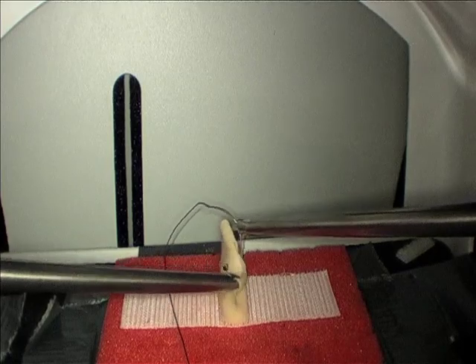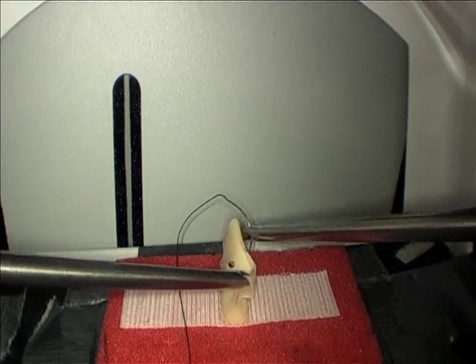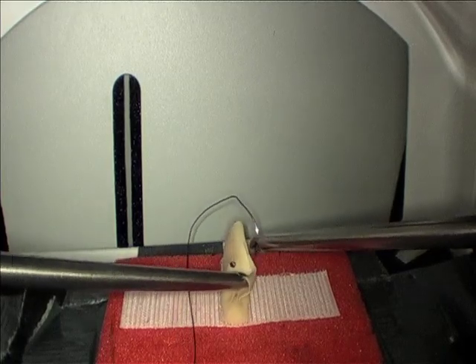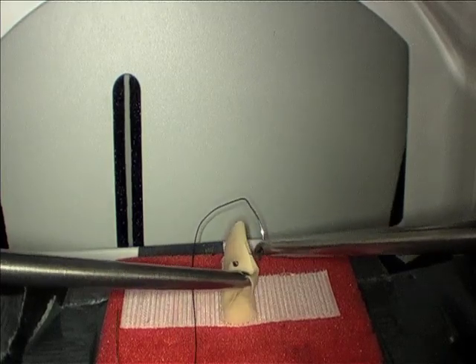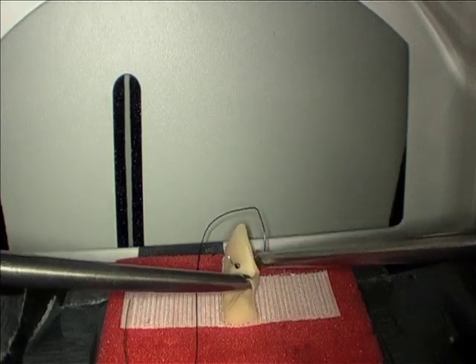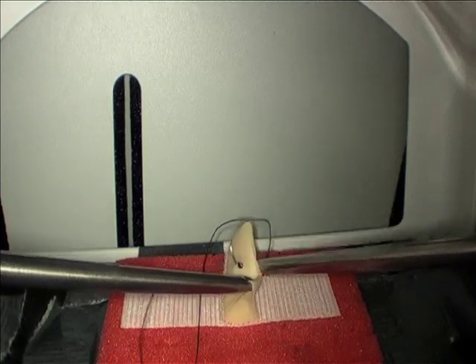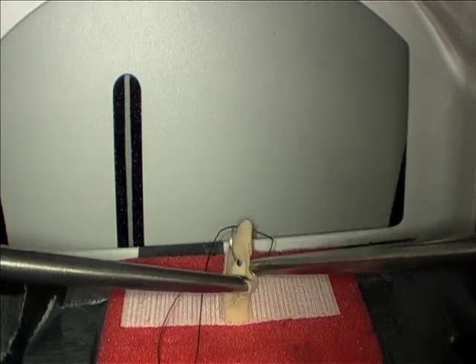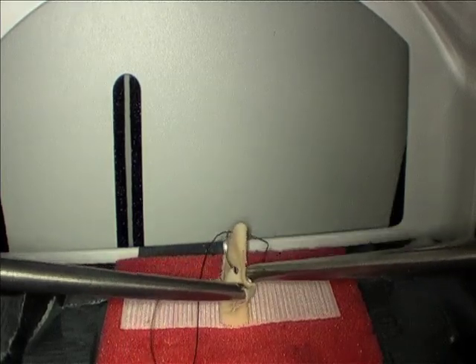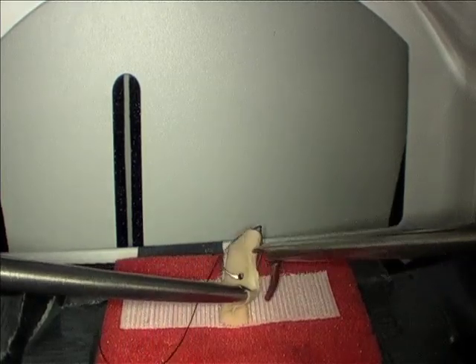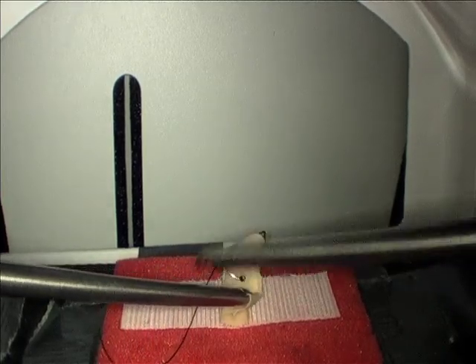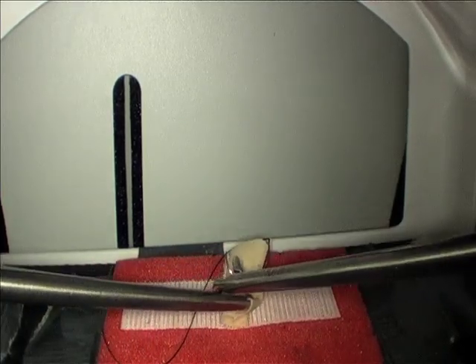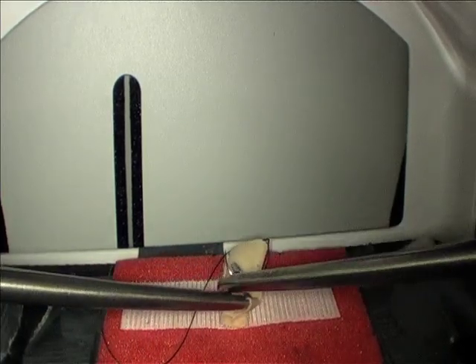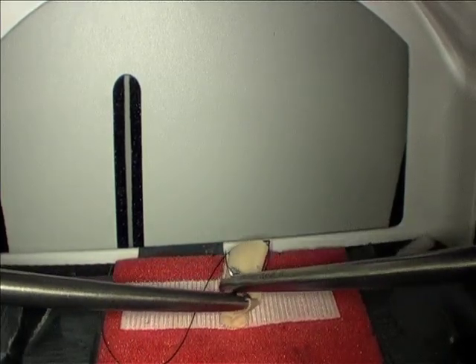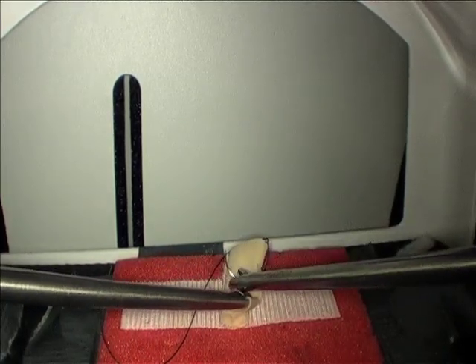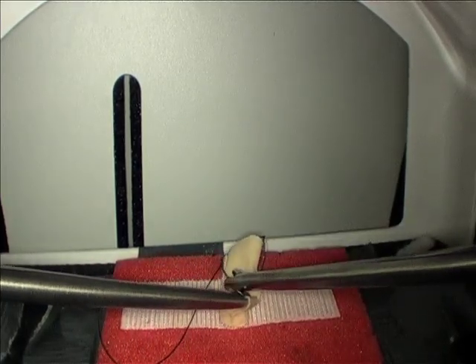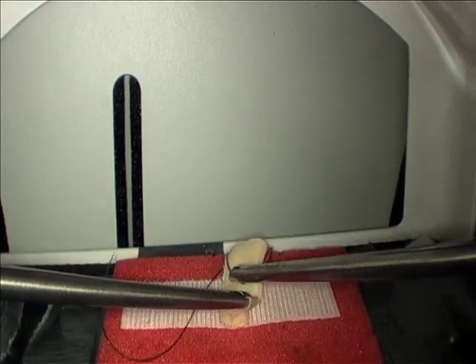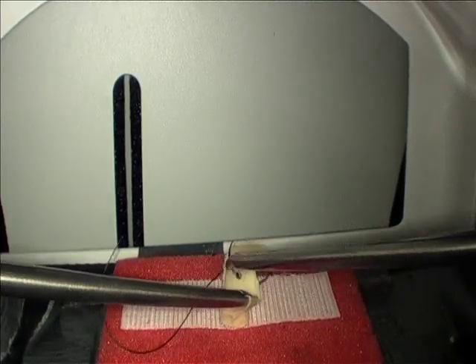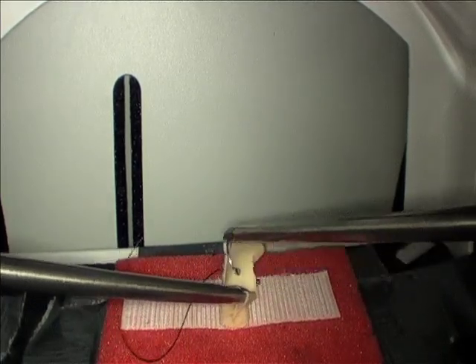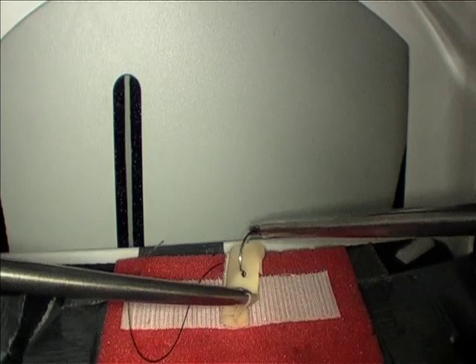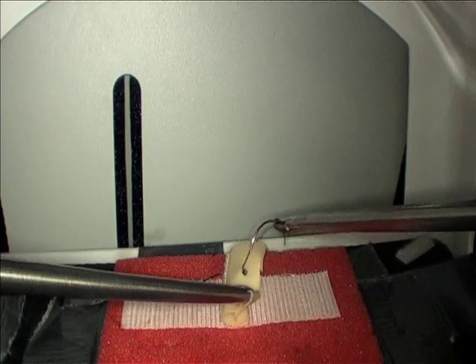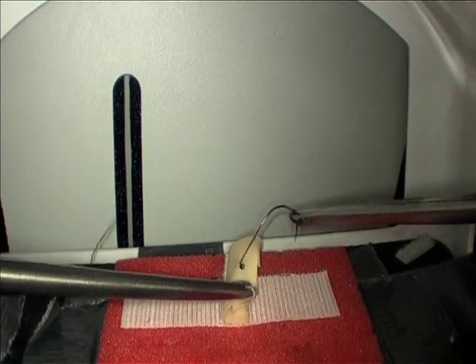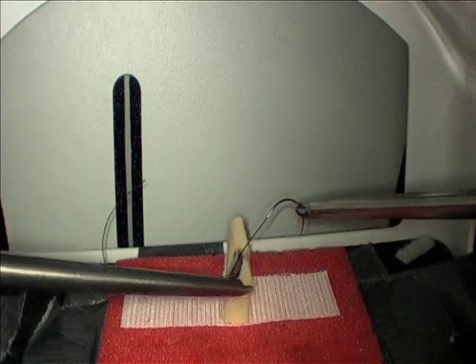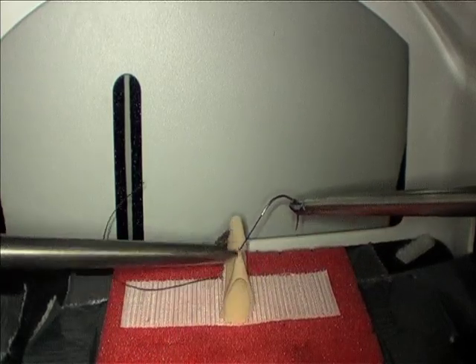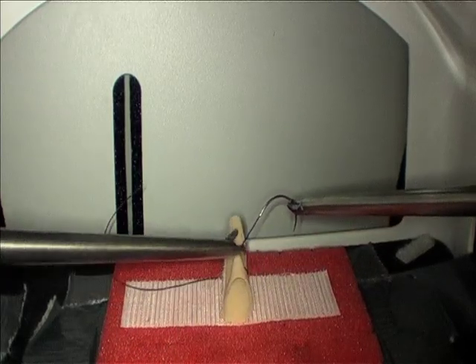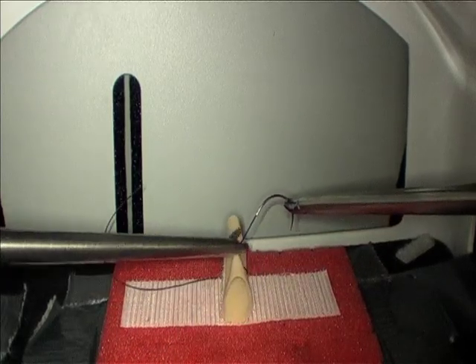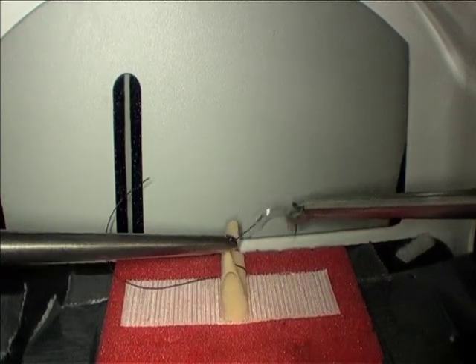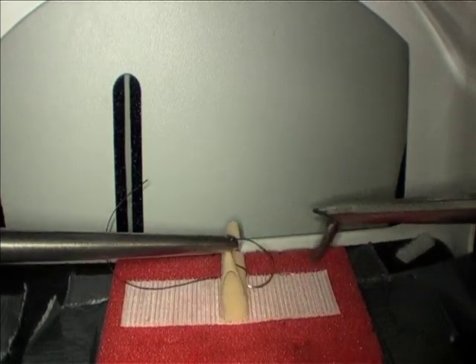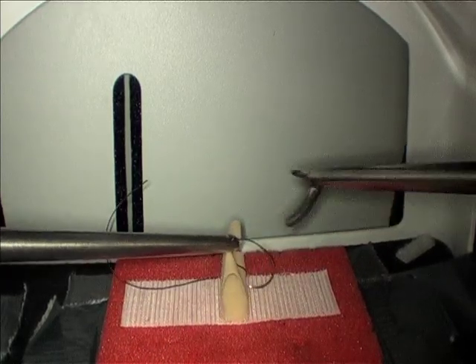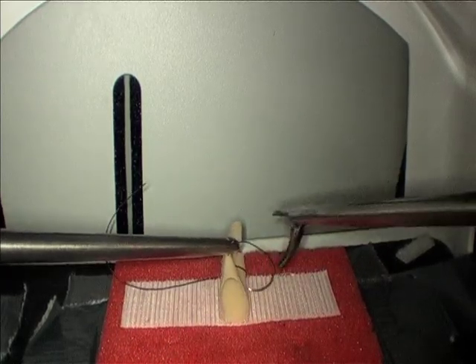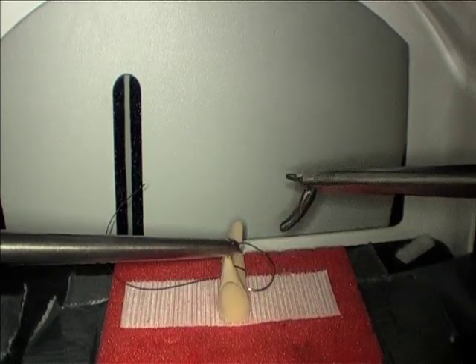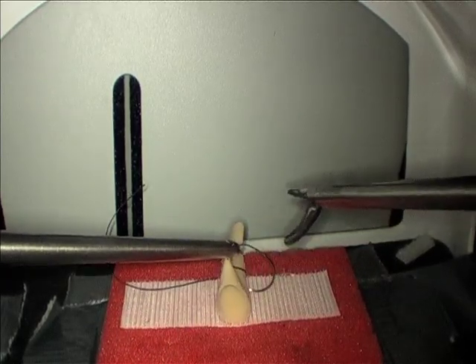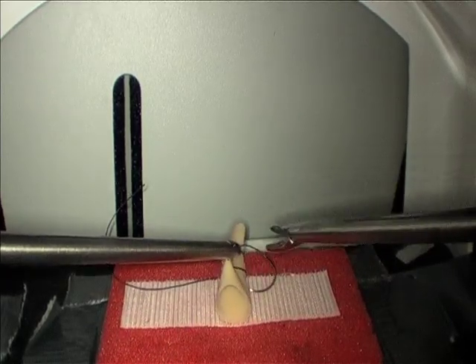Next, bring the needle through the tissue, remembering to roll your hand so that you don't drag the needle, but instead bring it through smoothly.